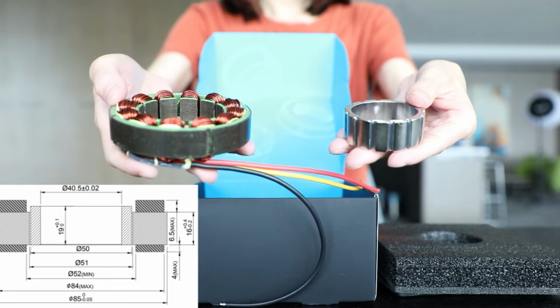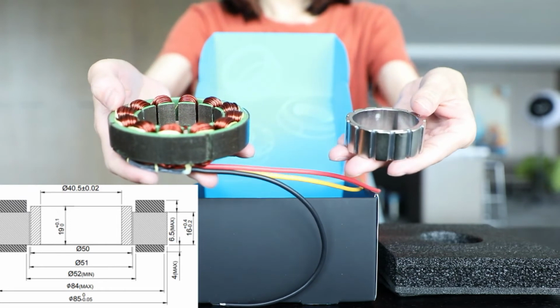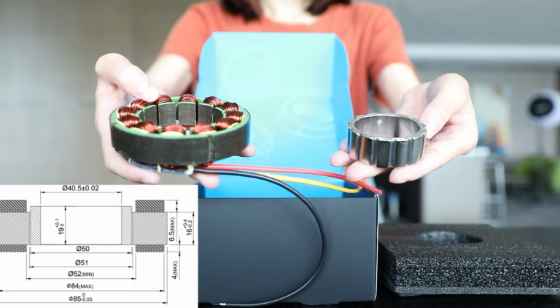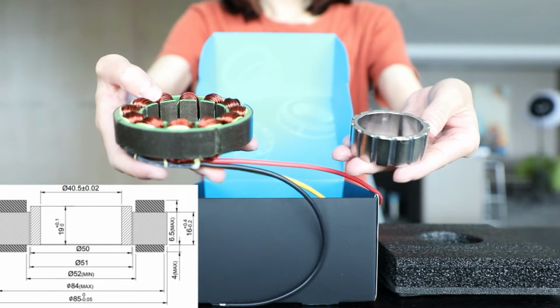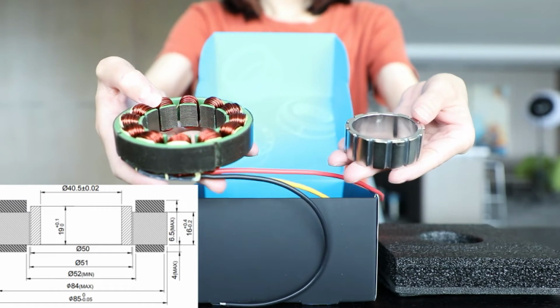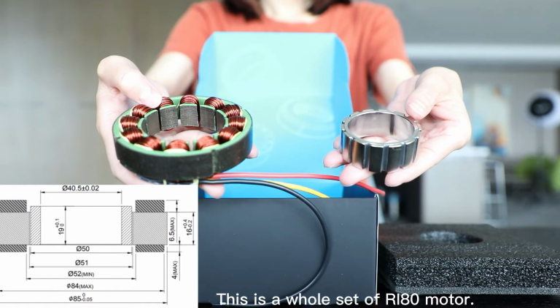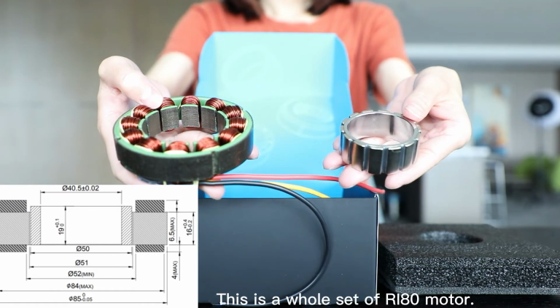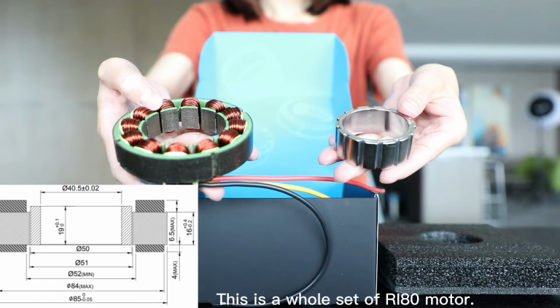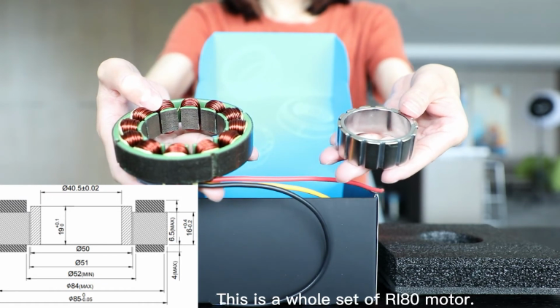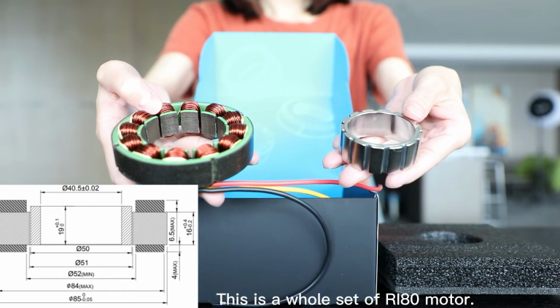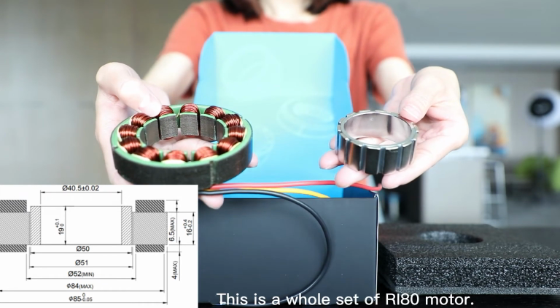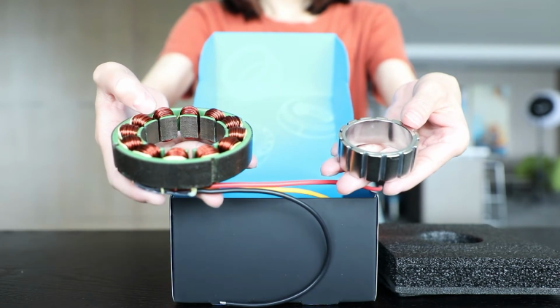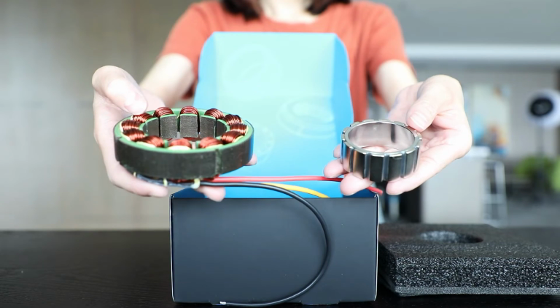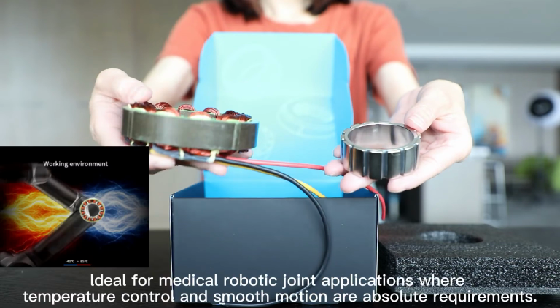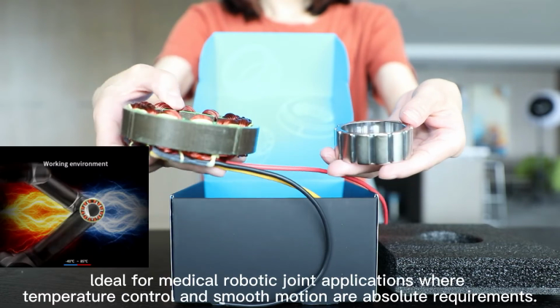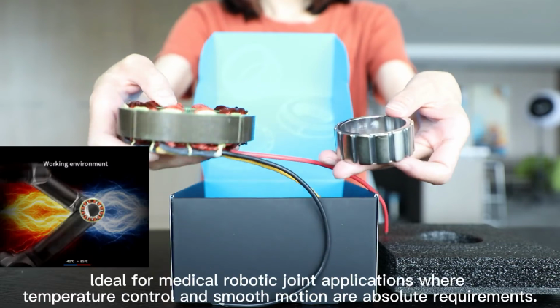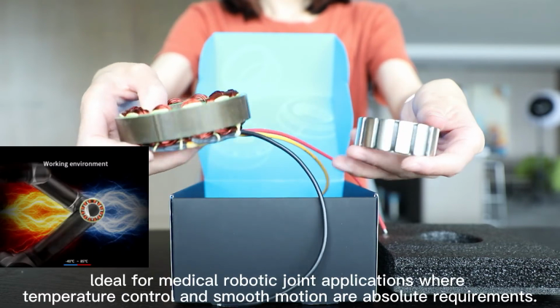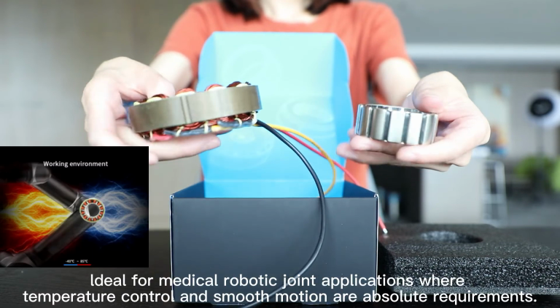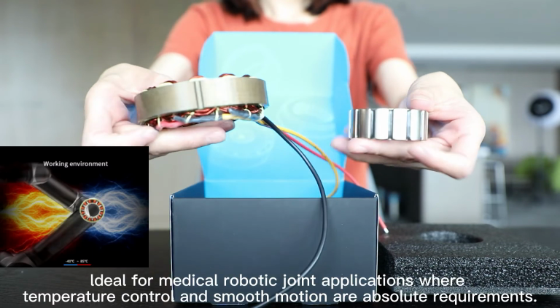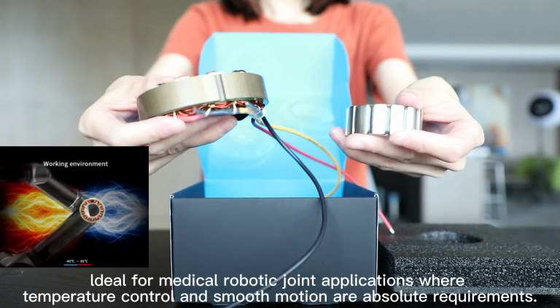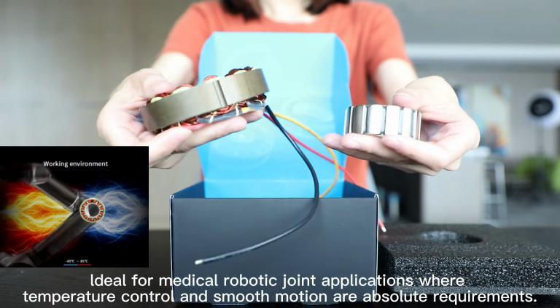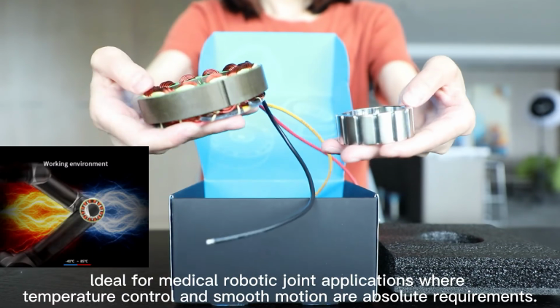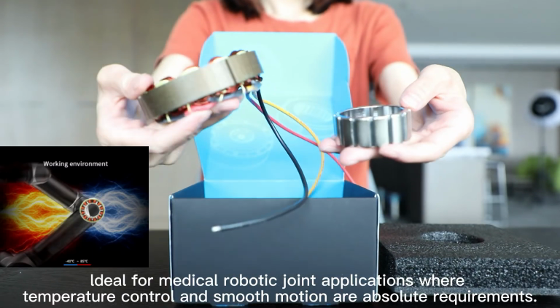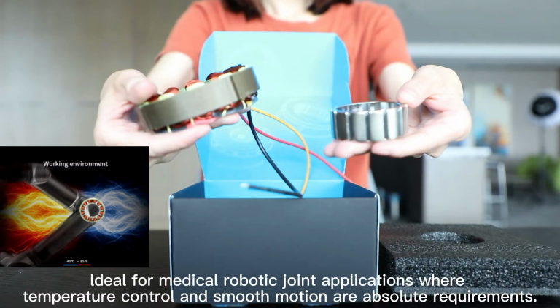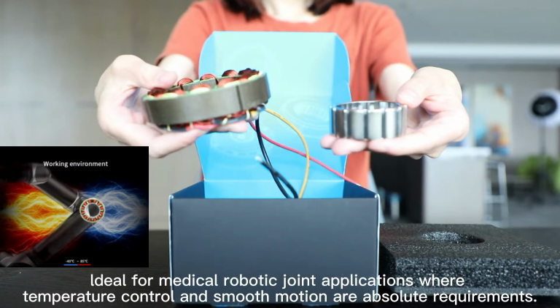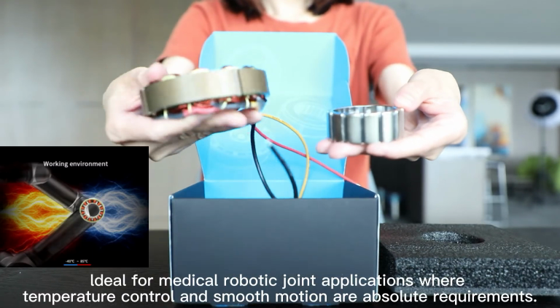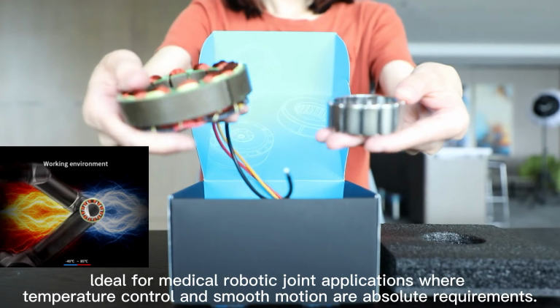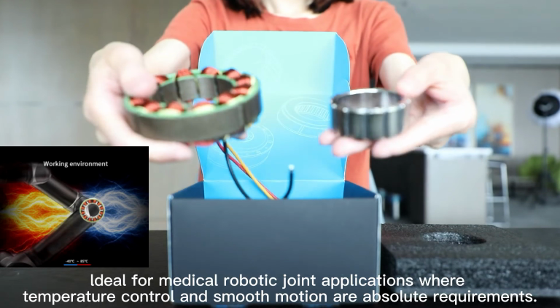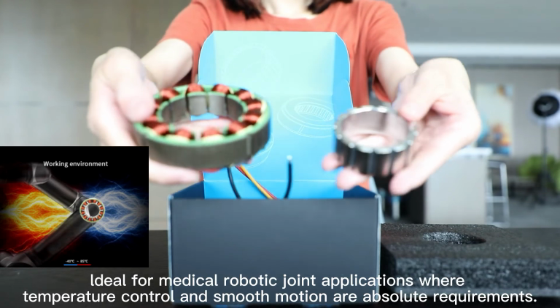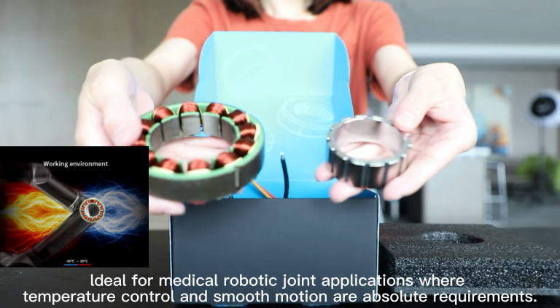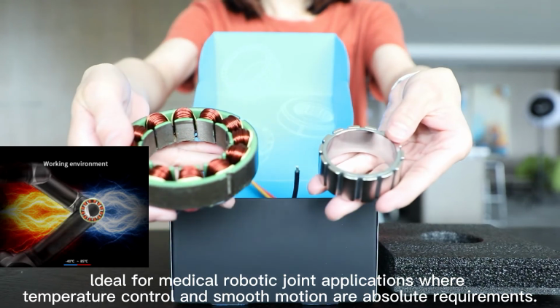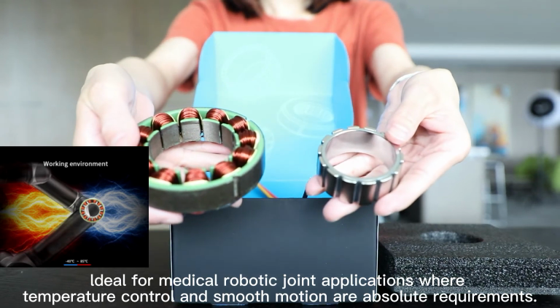Alright, this is the whole set of the RA80 motor, ideal for medical robotic joint applications, where temperature control and smooth motion are absolute requirements.